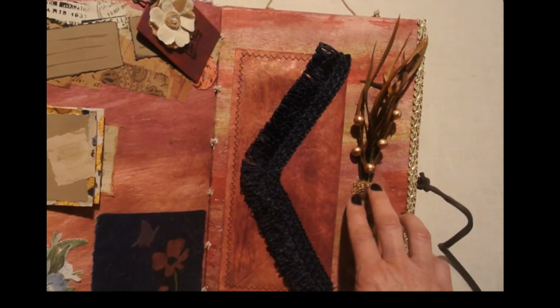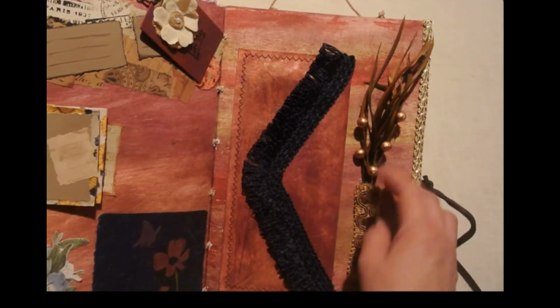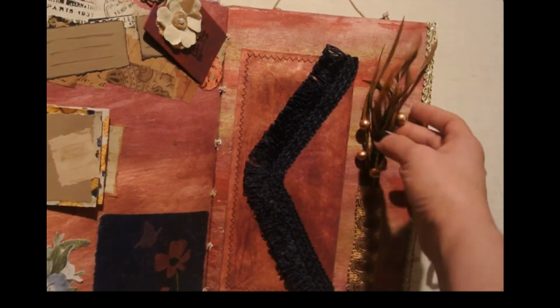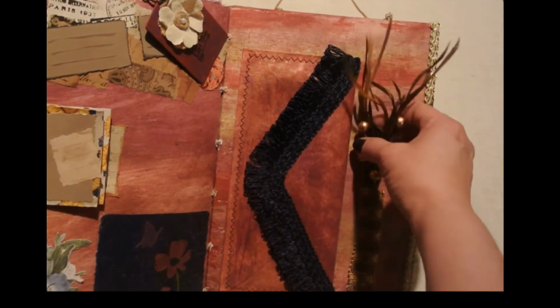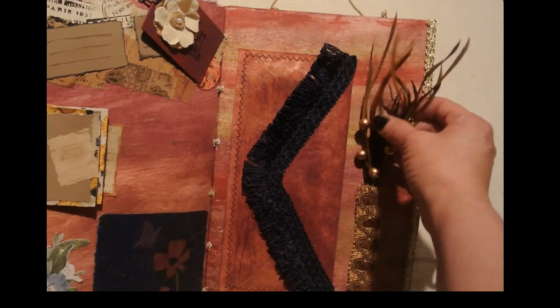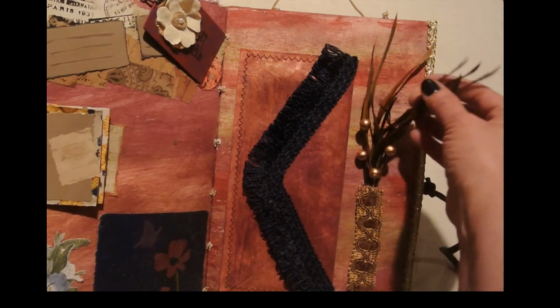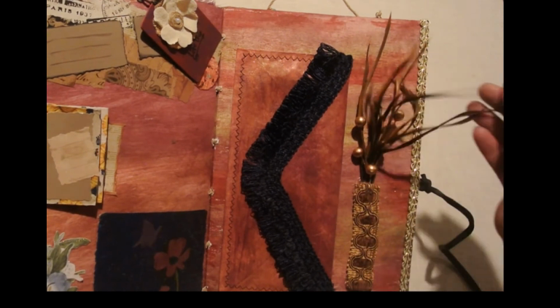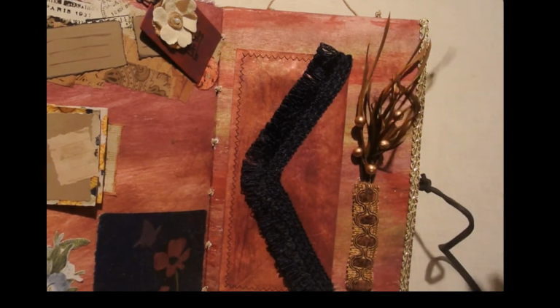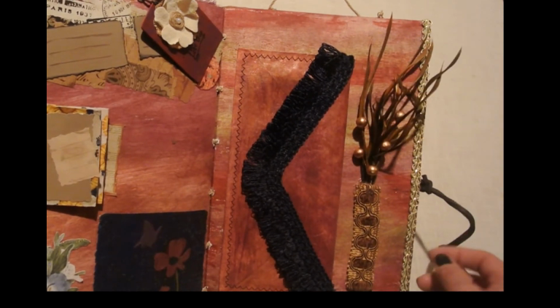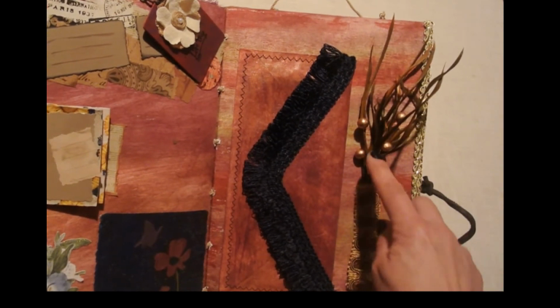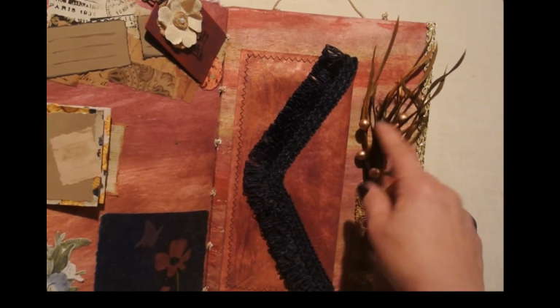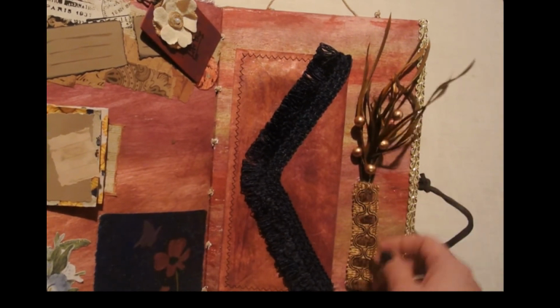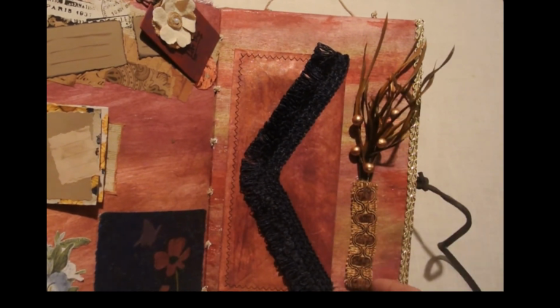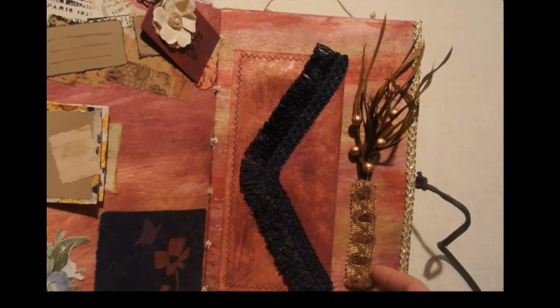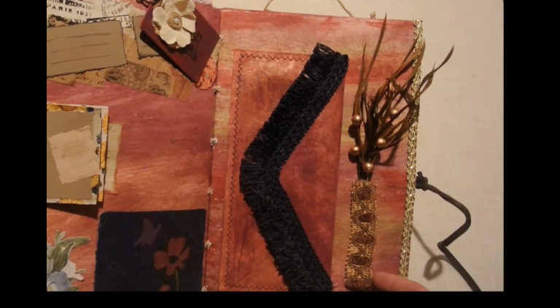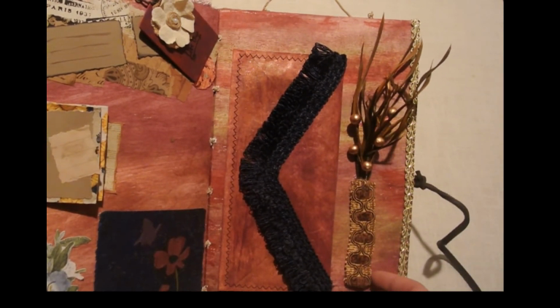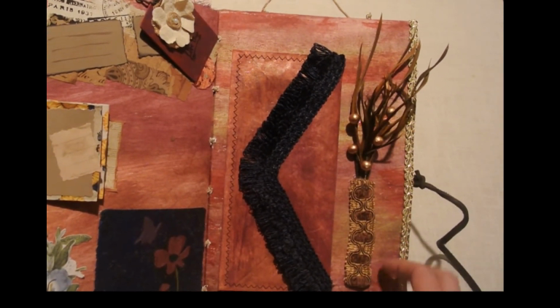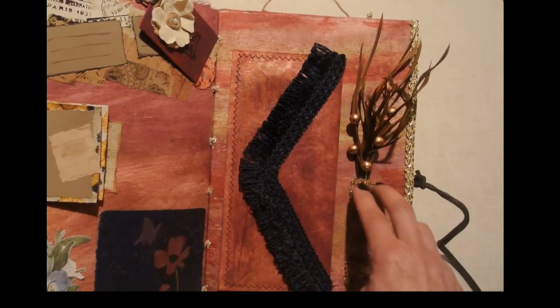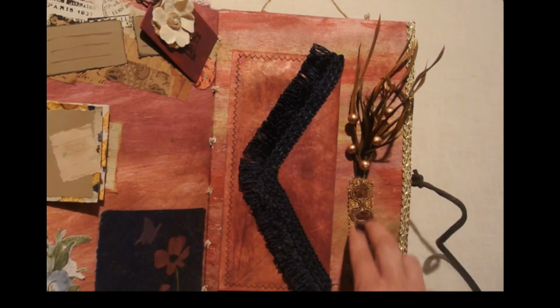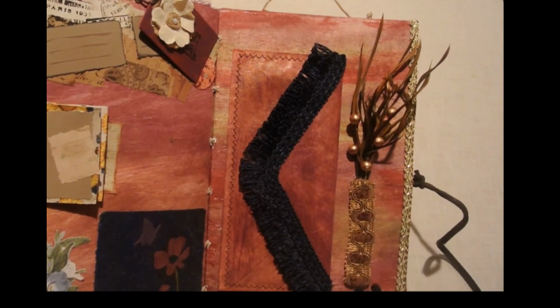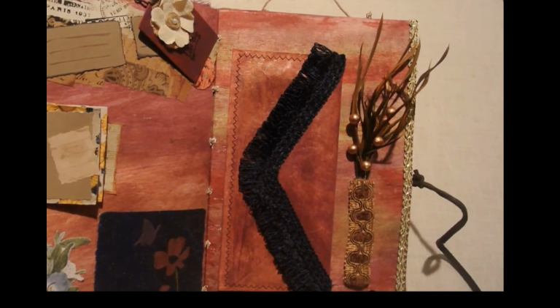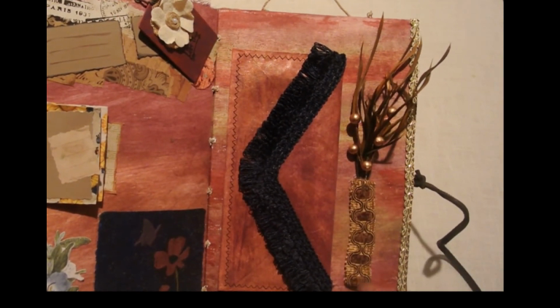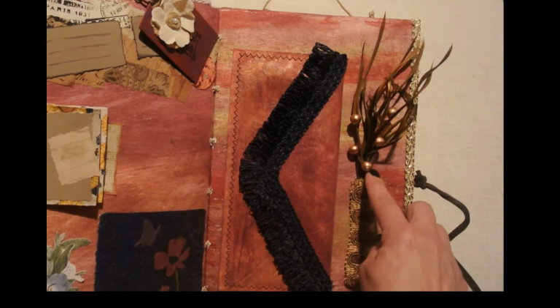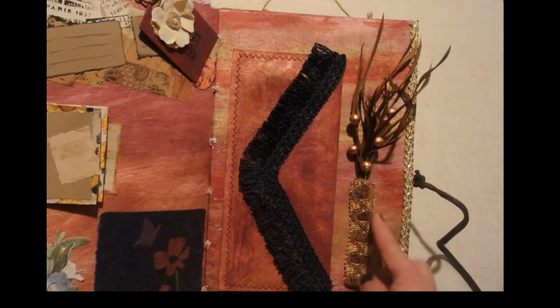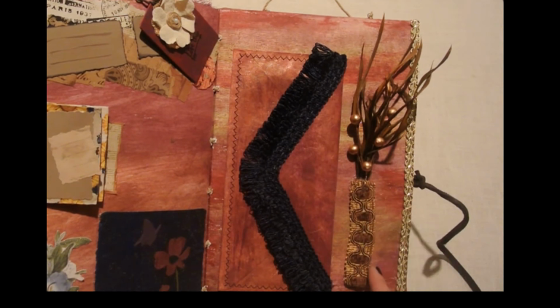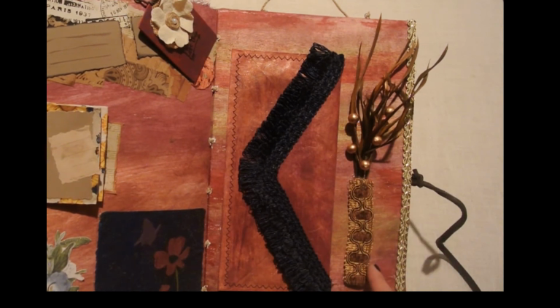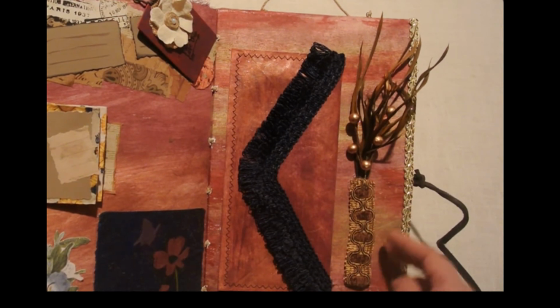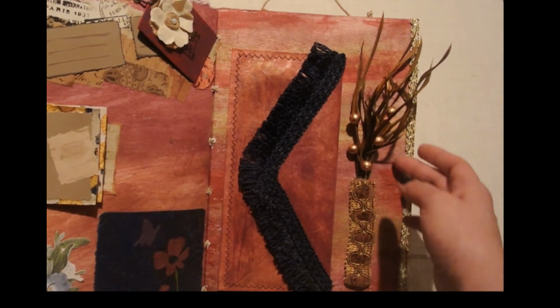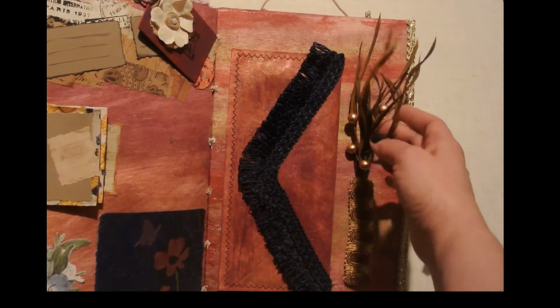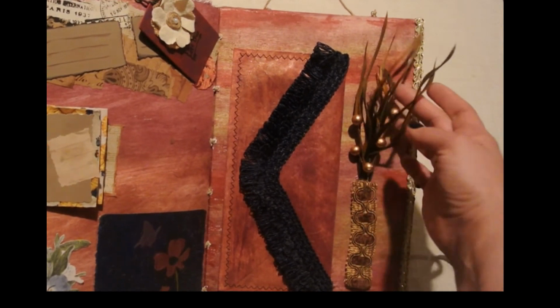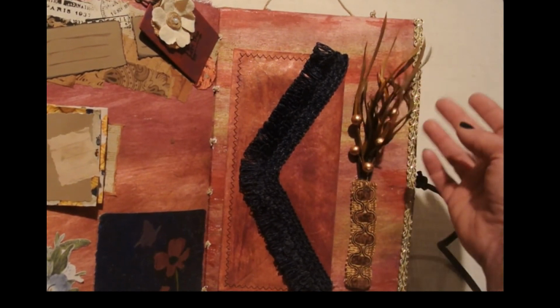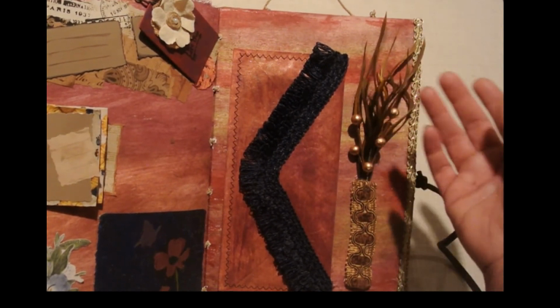I found these pieces at different times and thought, 'Oh, I could do something with this.' This is just one of my ribbons, so I made it look like a vase and put those in just for something decorative.